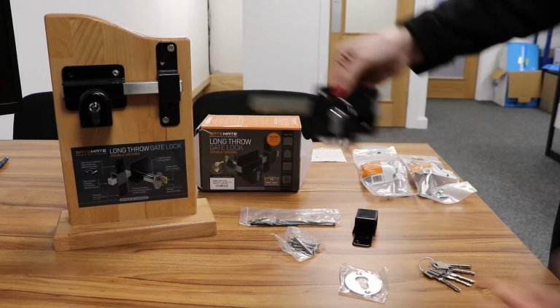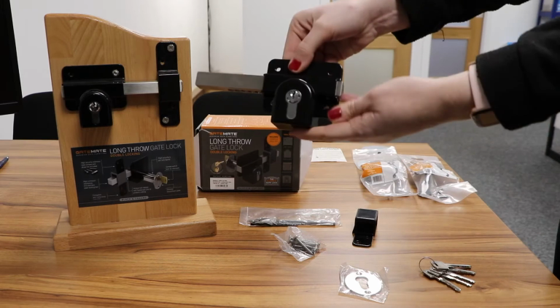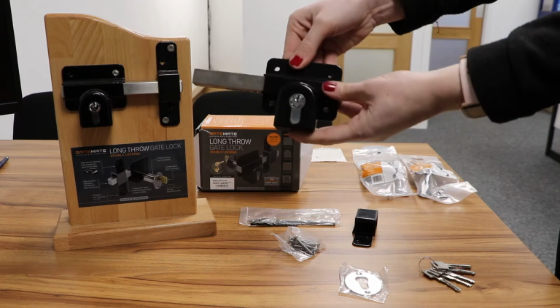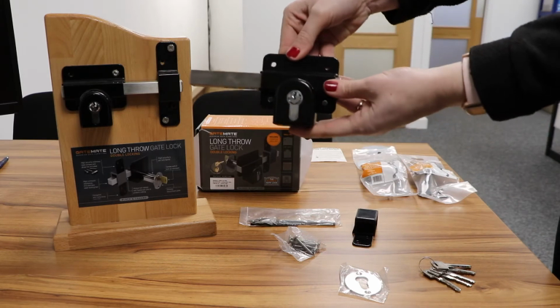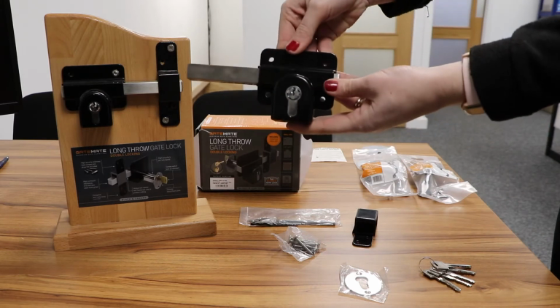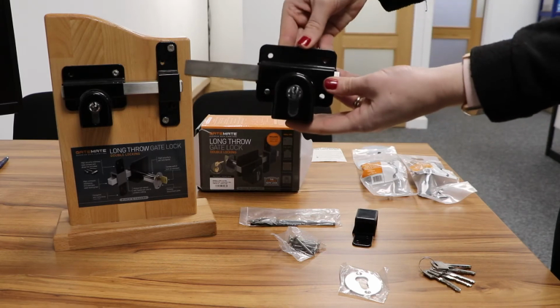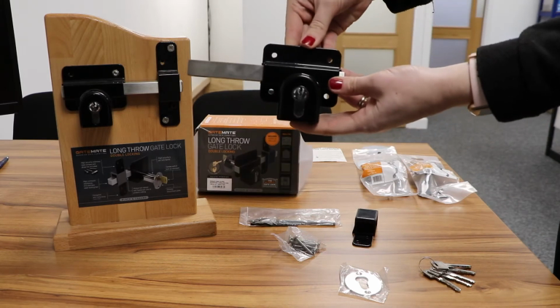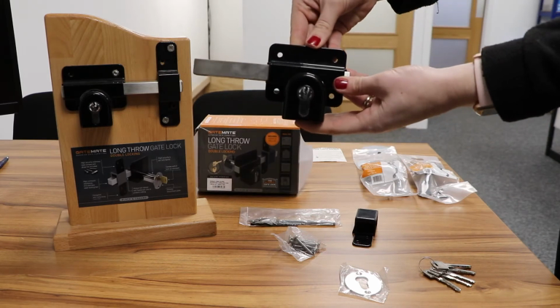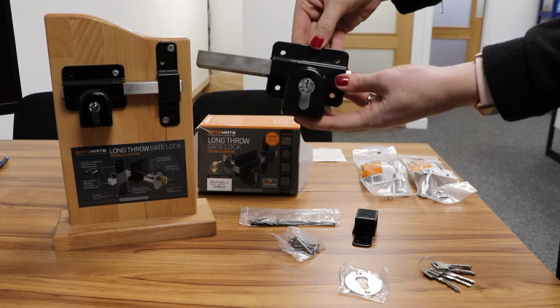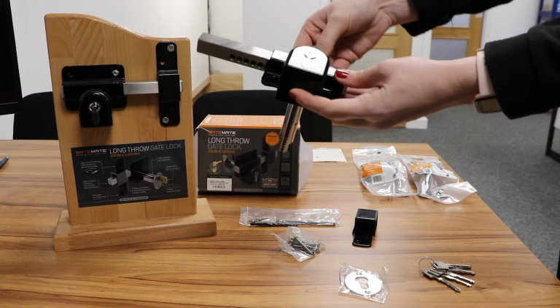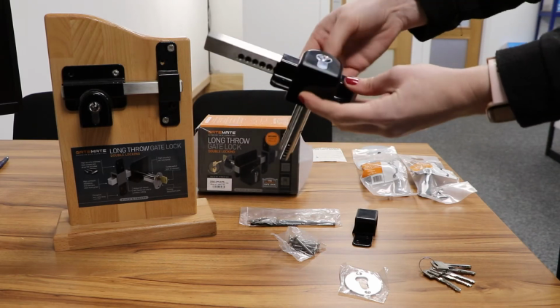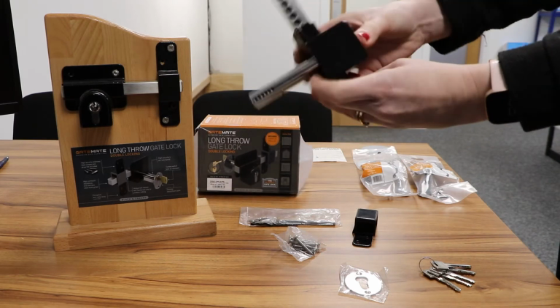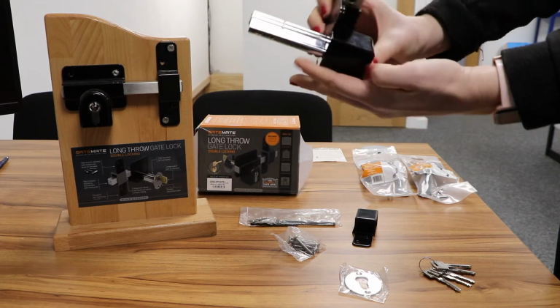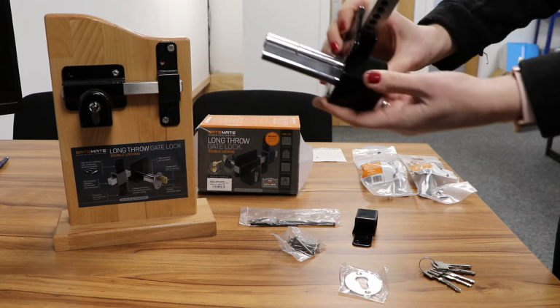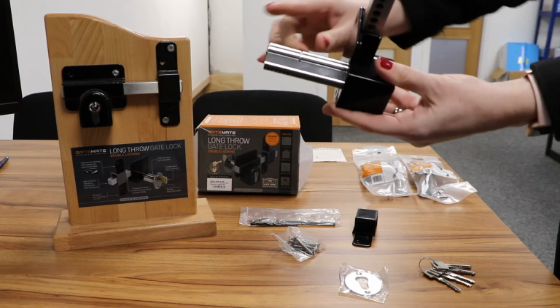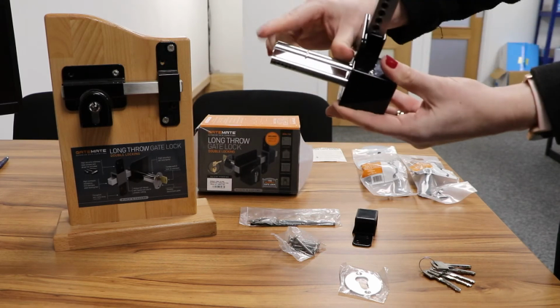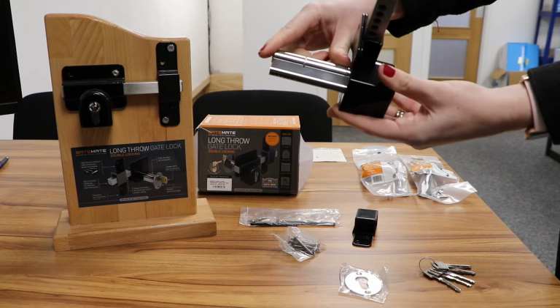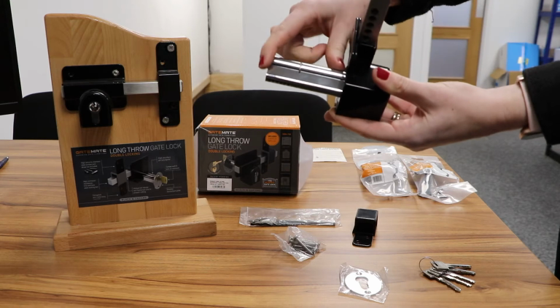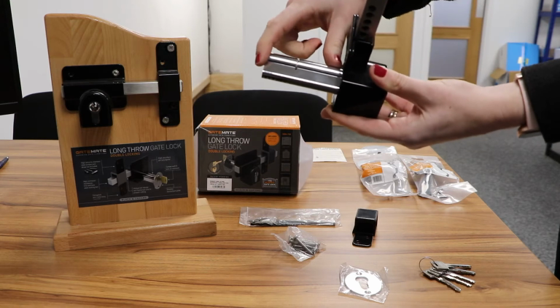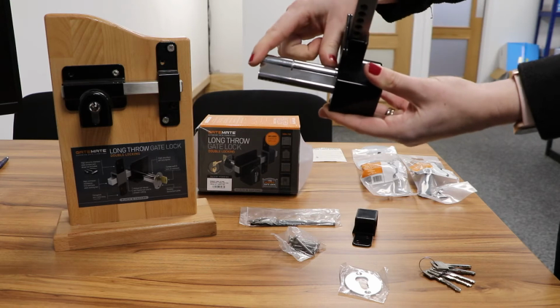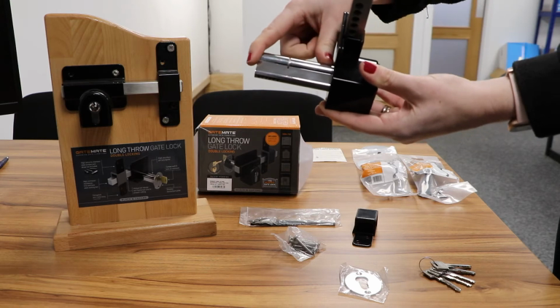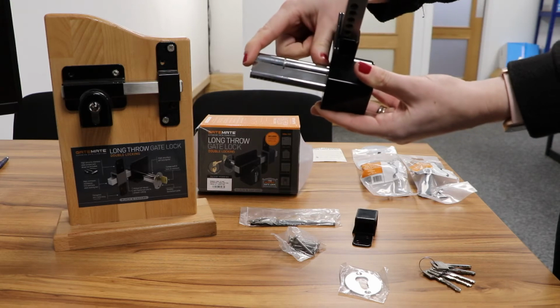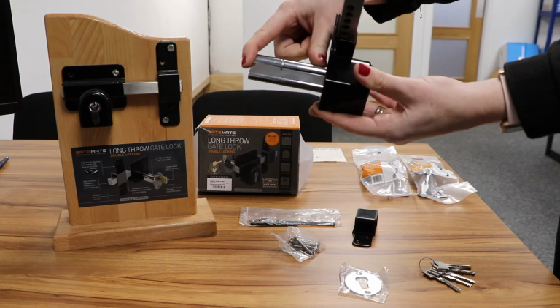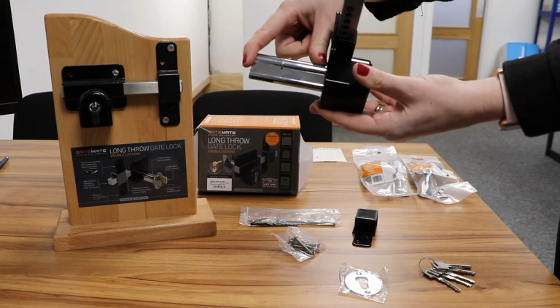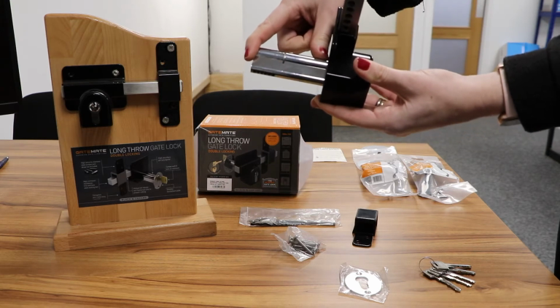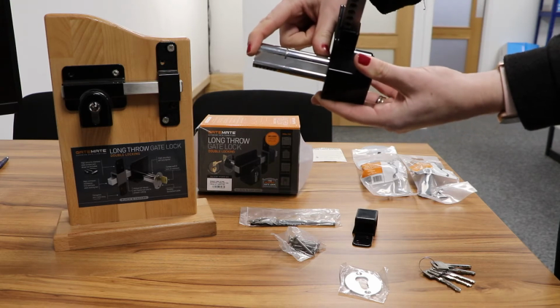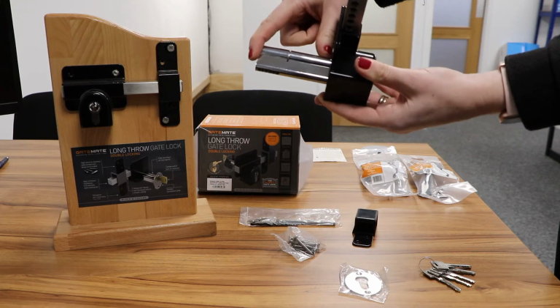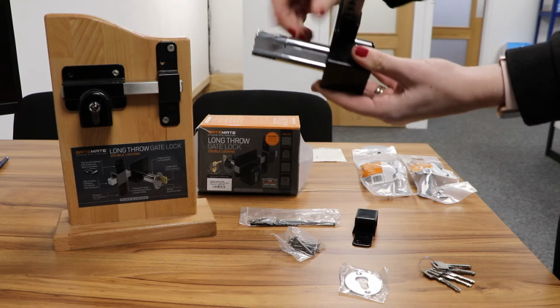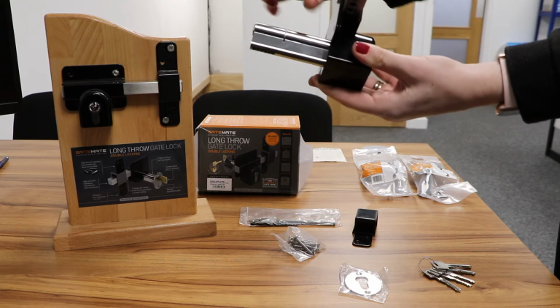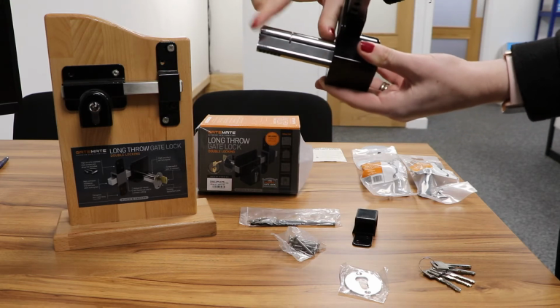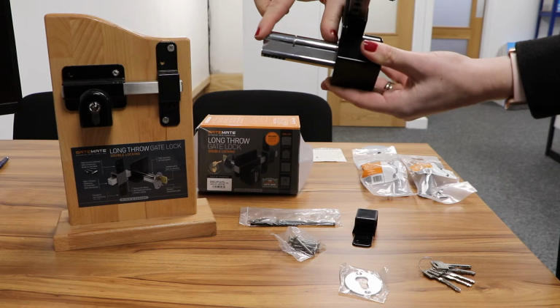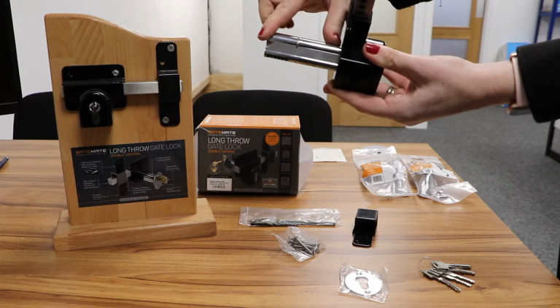The lock mechanism — this one is 70mm, which means the barrel is 70mm. You can also get them in 50mm.